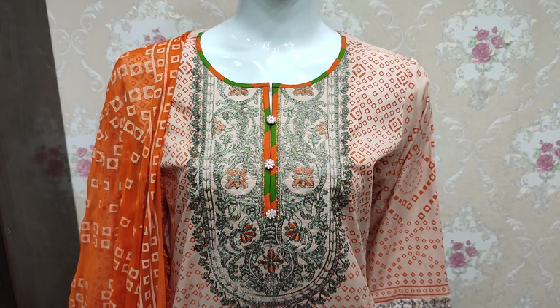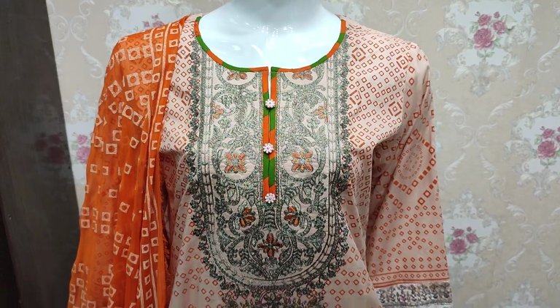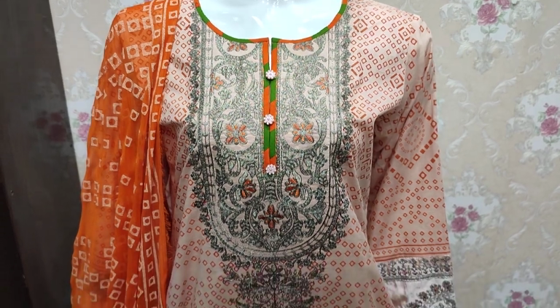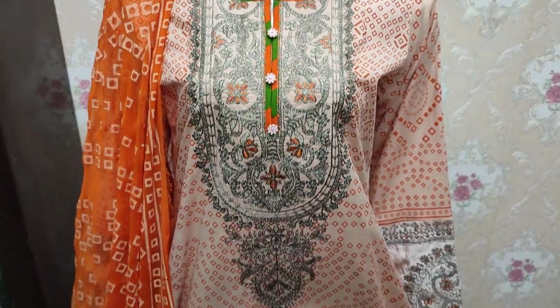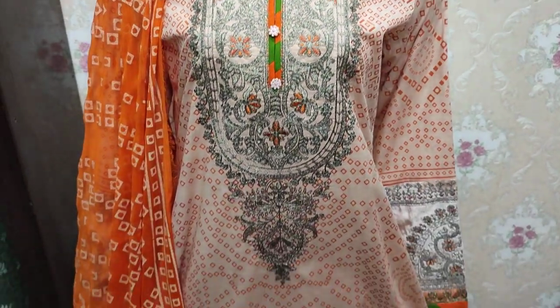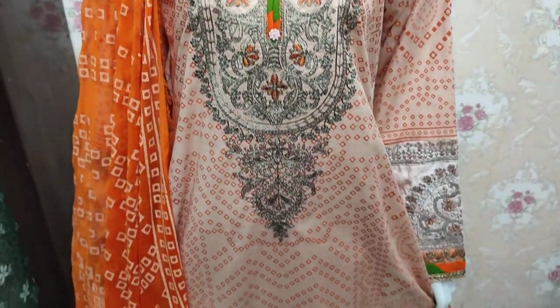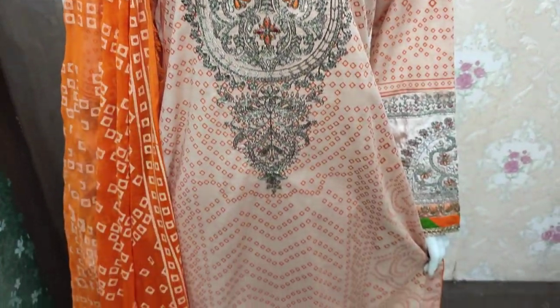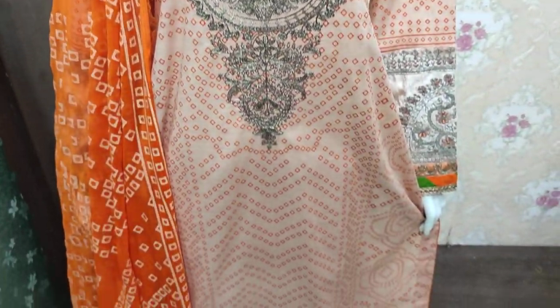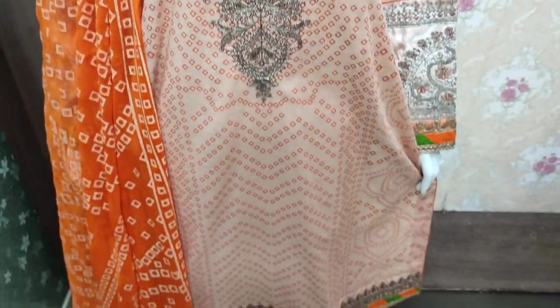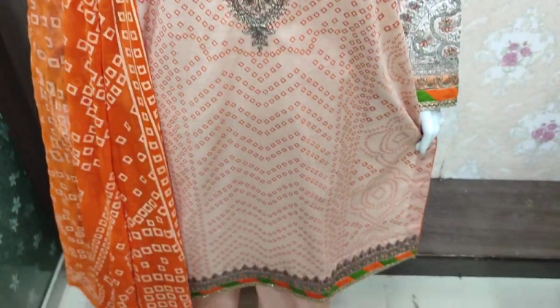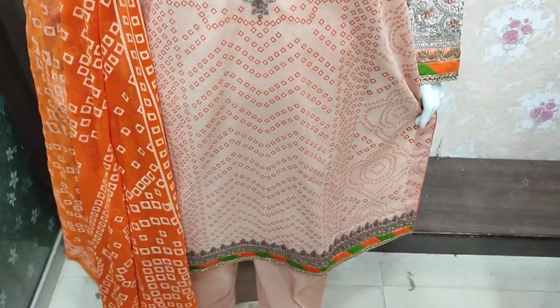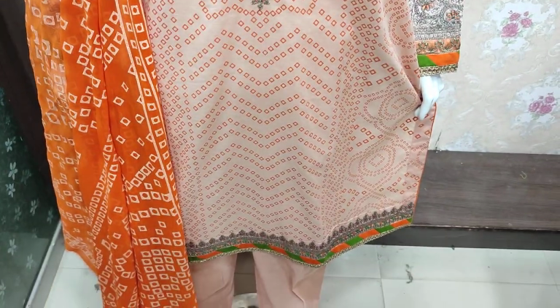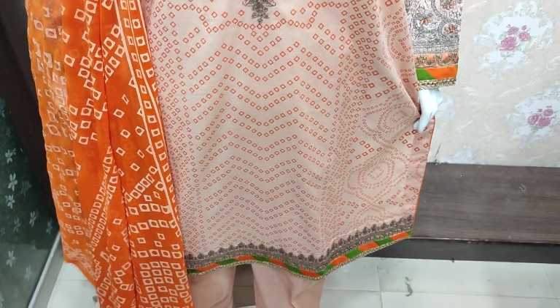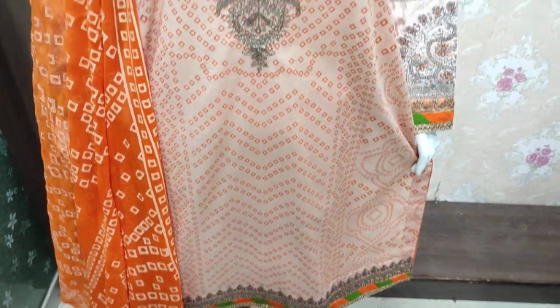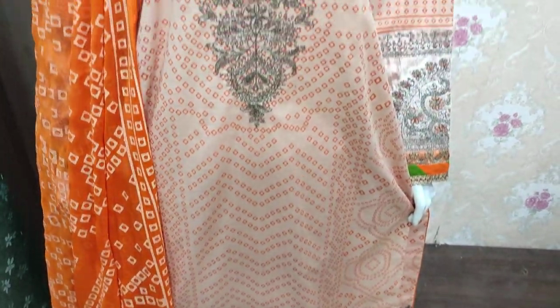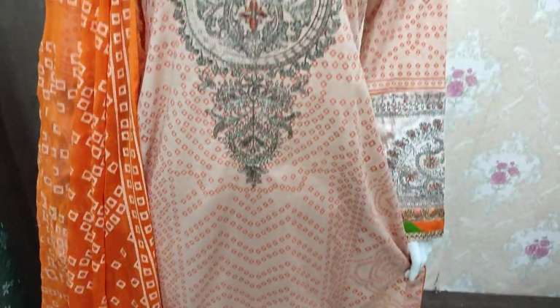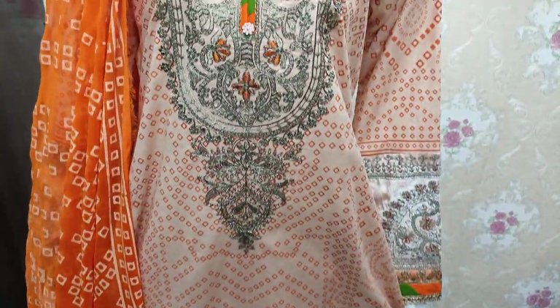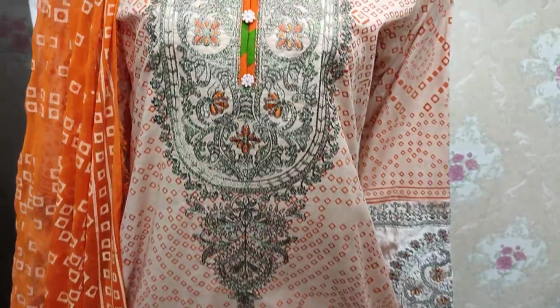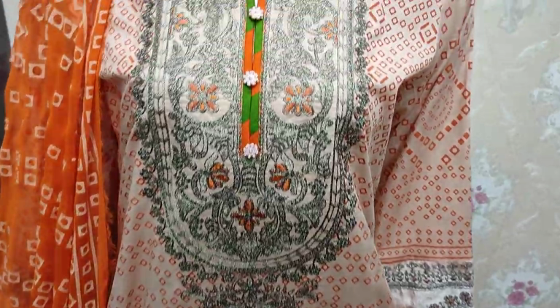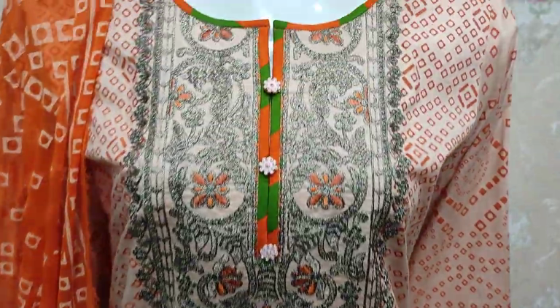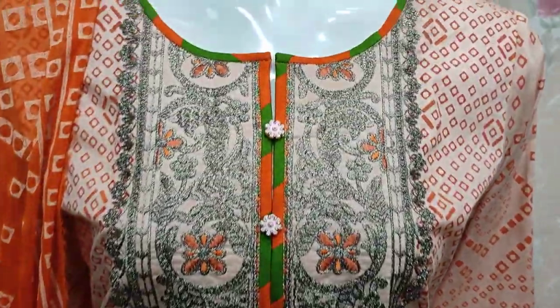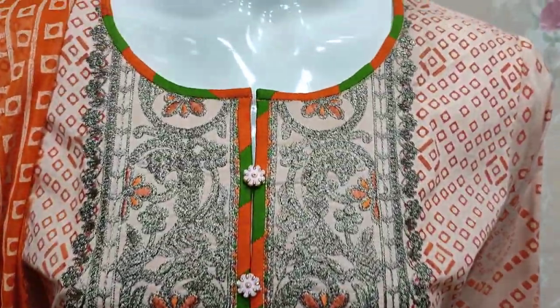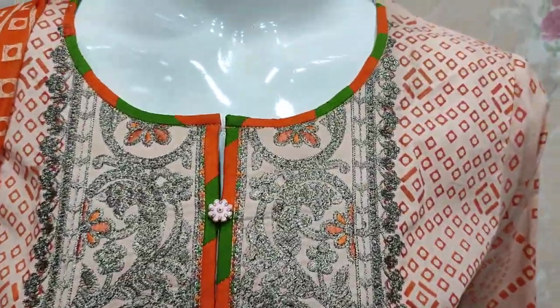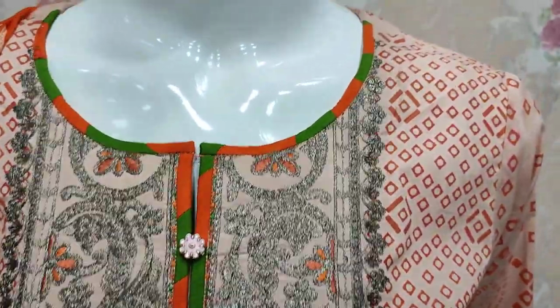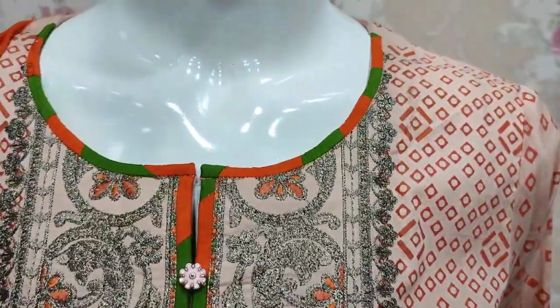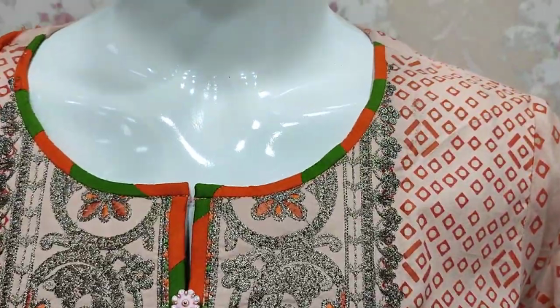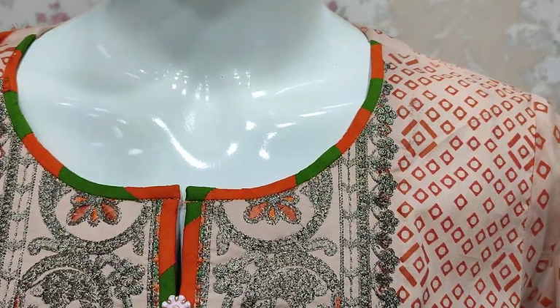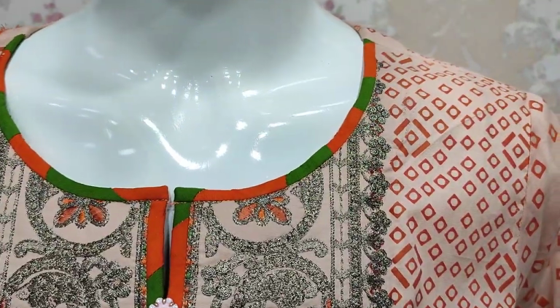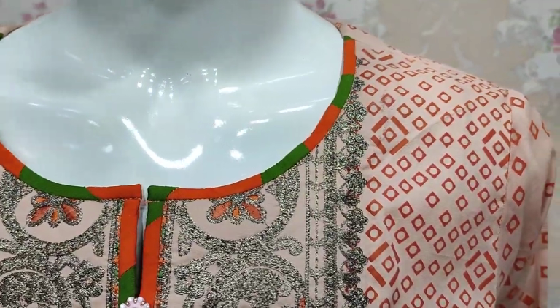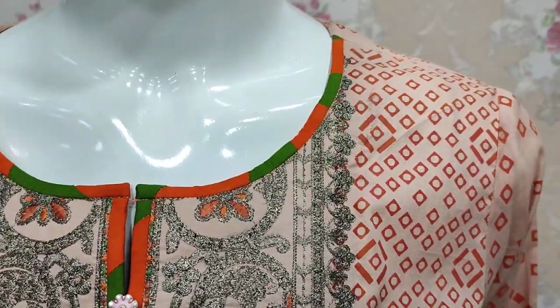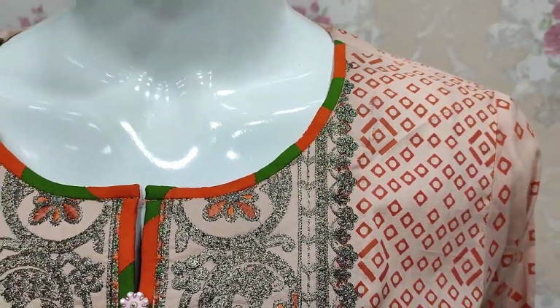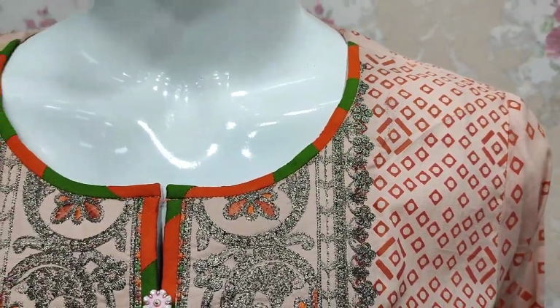Assalamu alaykum everyone, Abdul Qadir here. The Shakaafat Collection has been launched — here we have a chundri collection launched in summer lawn fabric.